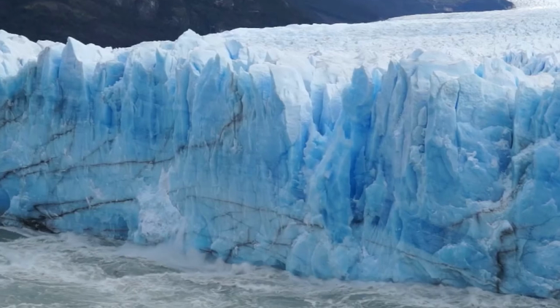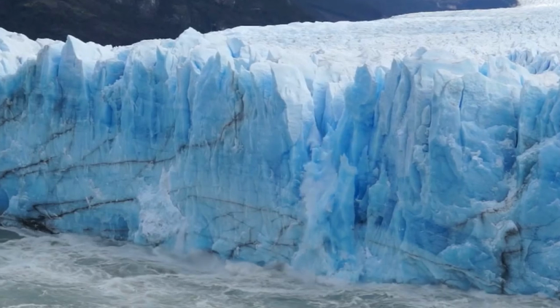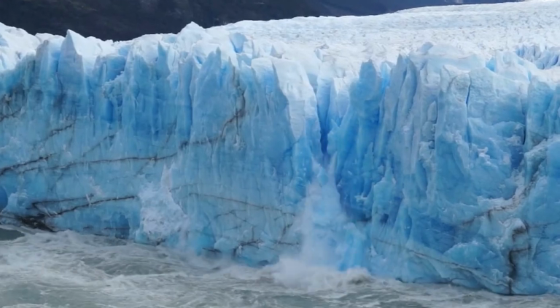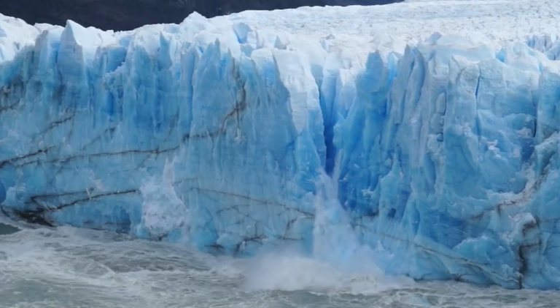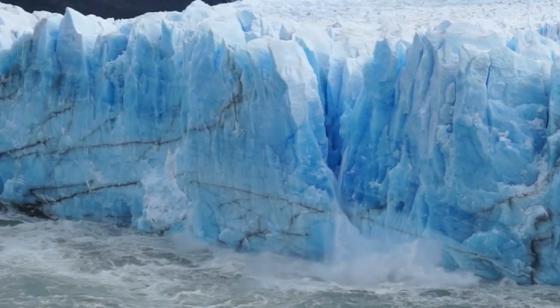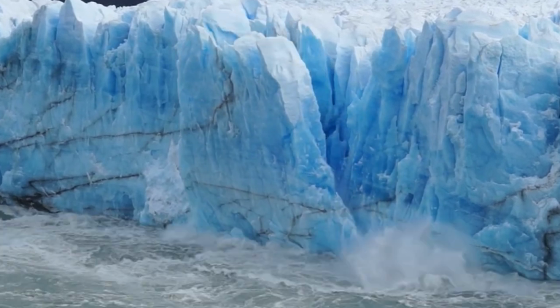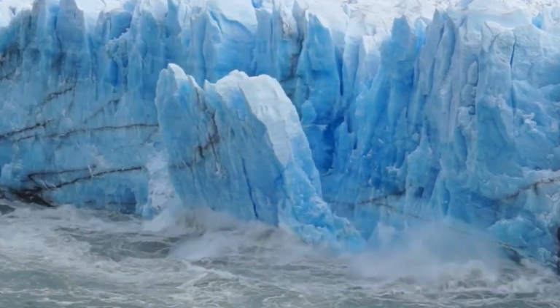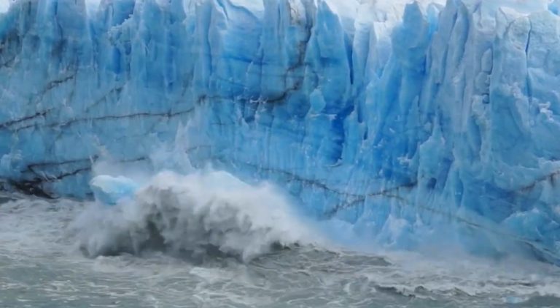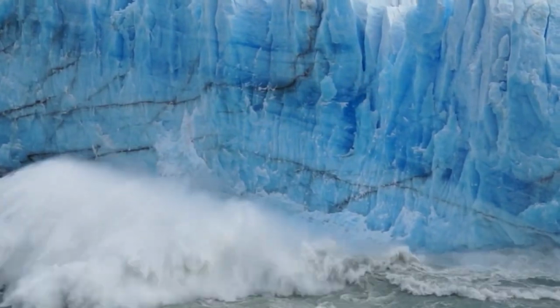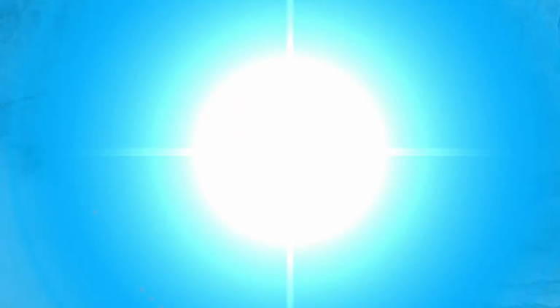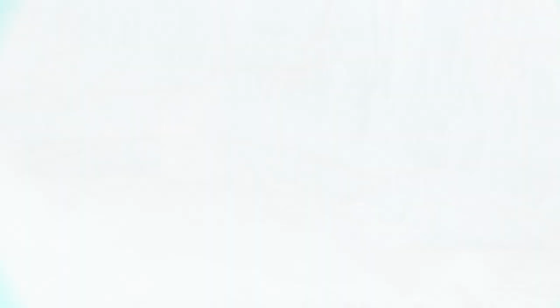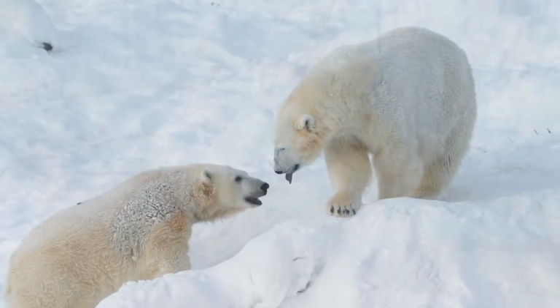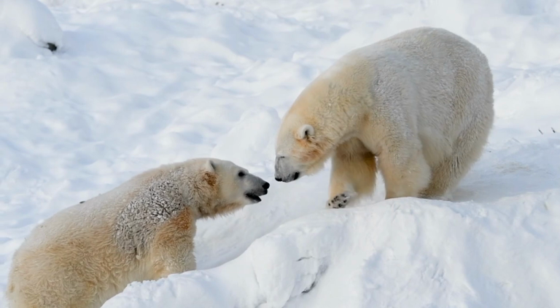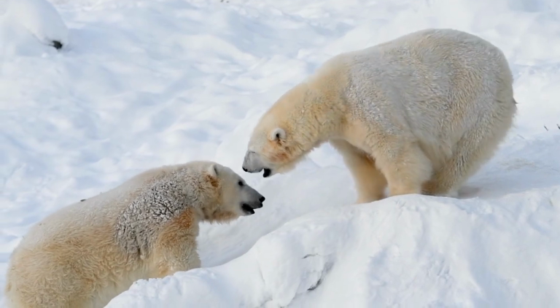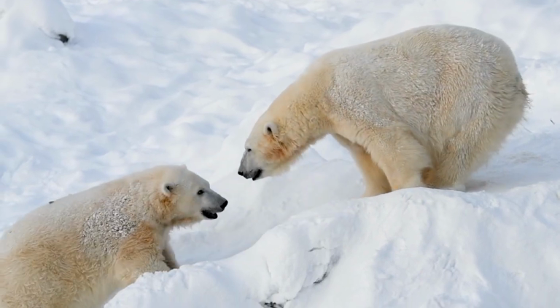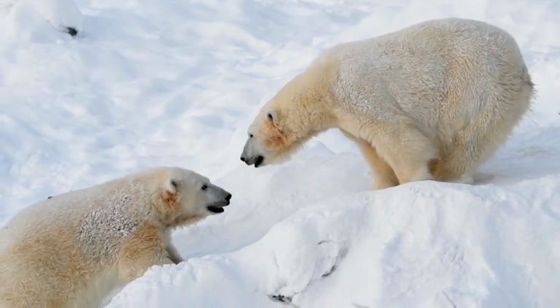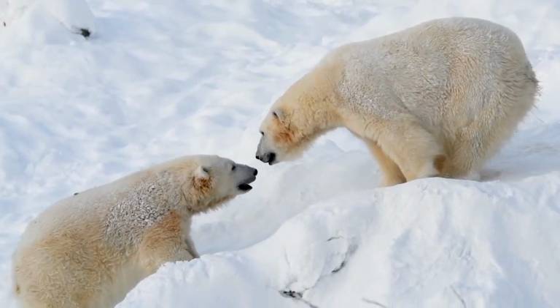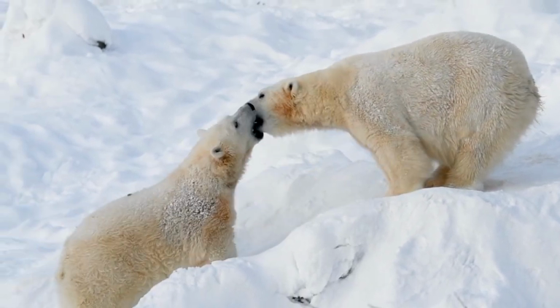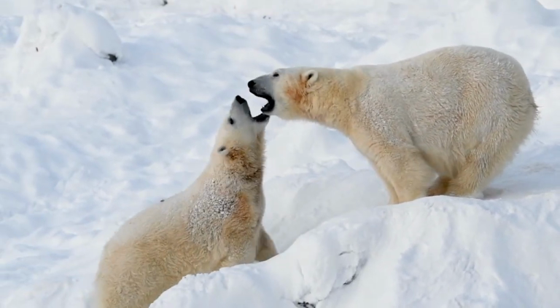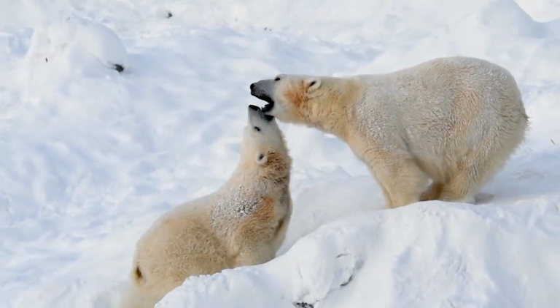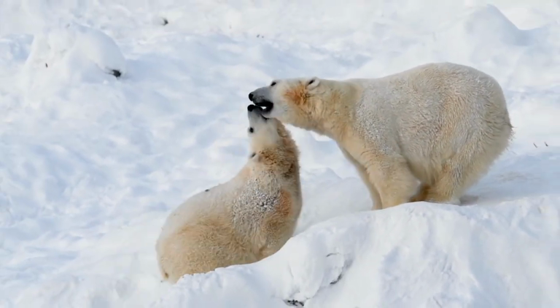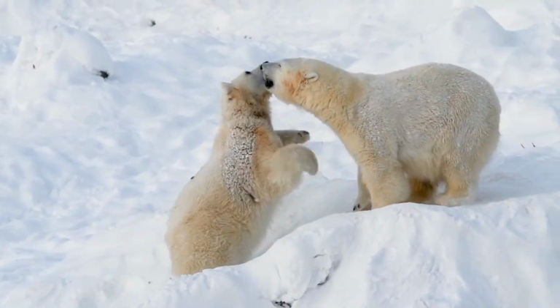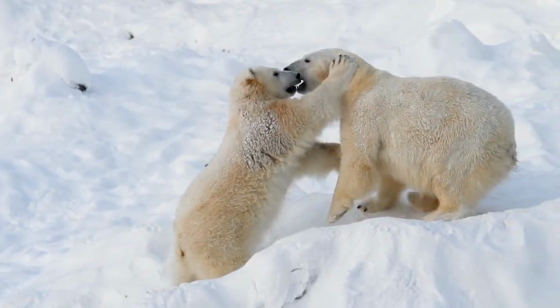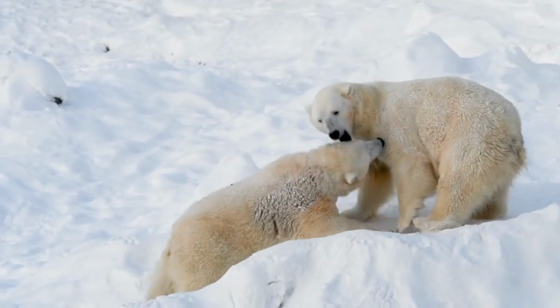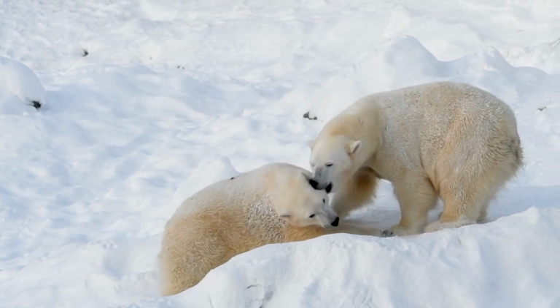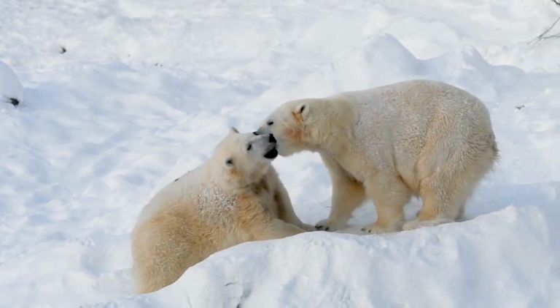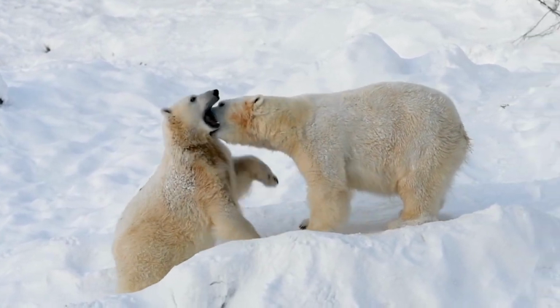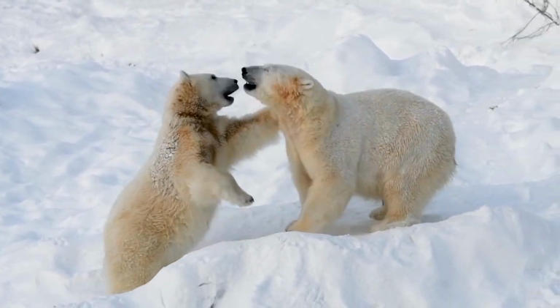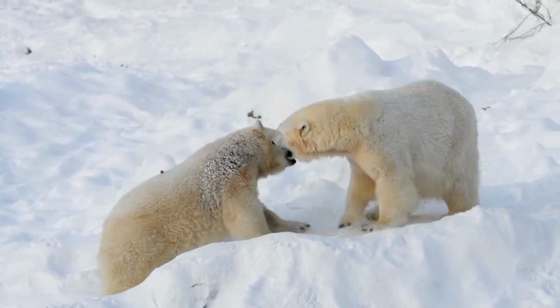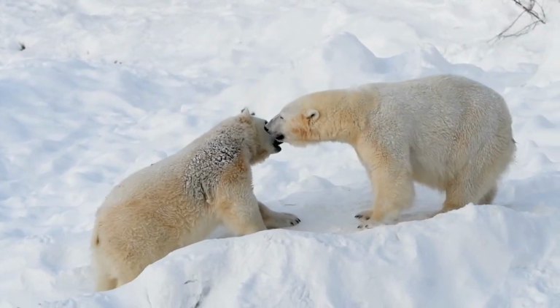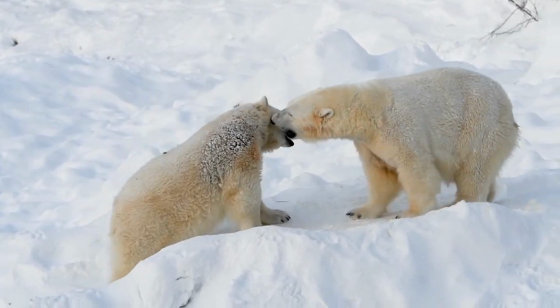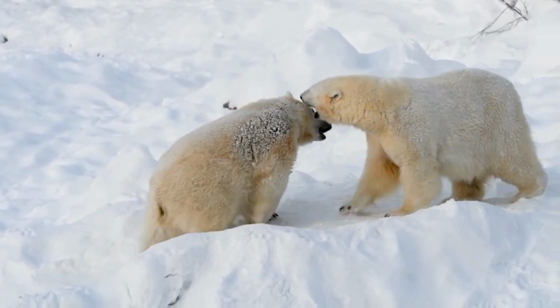Hello everyone, welcome back to Wildlifepedia. Today let's know more about polar bears and their habitat. The polar bear is also known as the snow bear, and its scientific name is Ursus maritimus. And now let's begin.